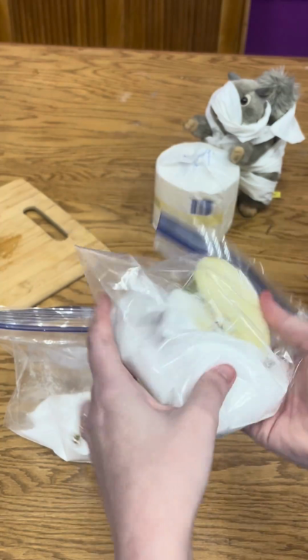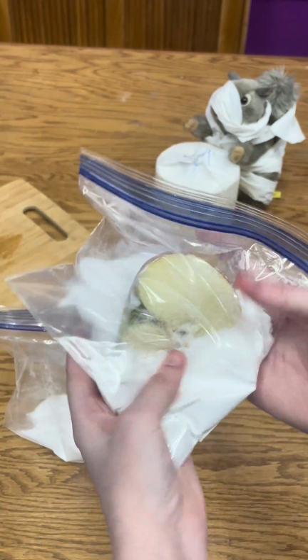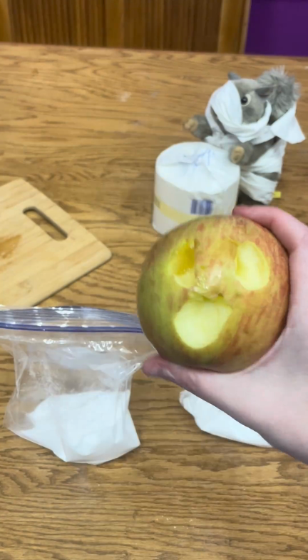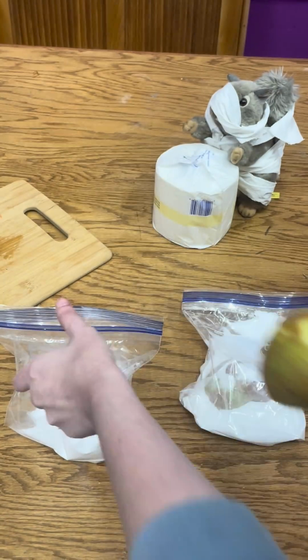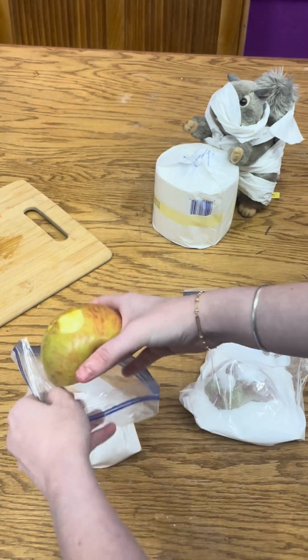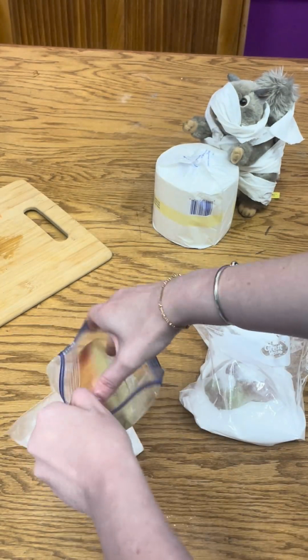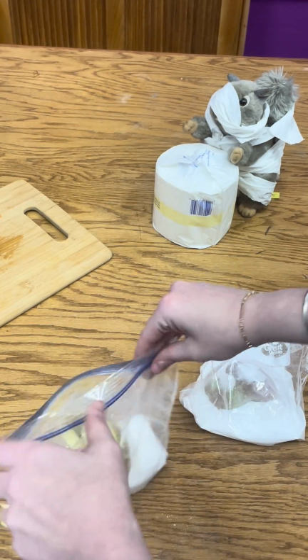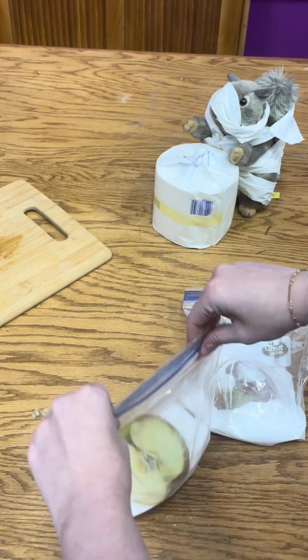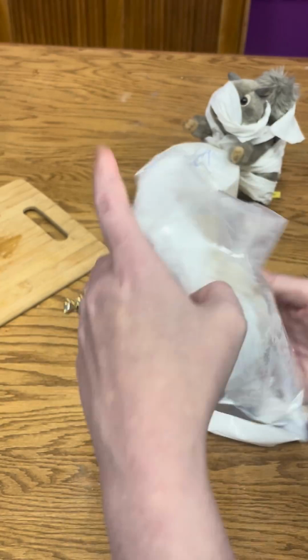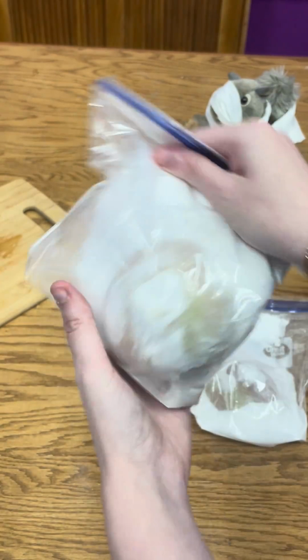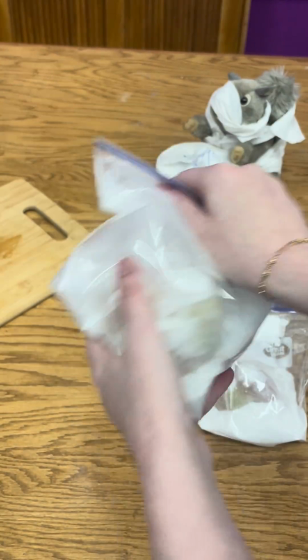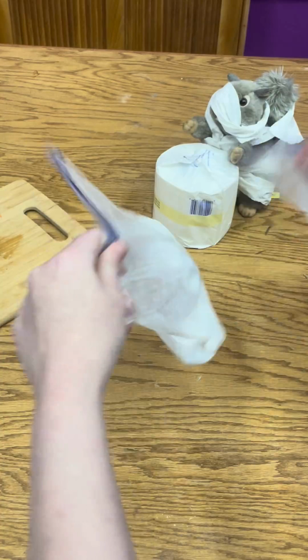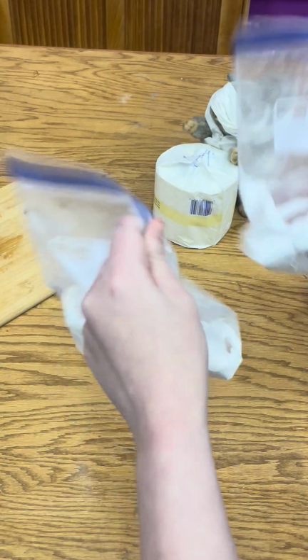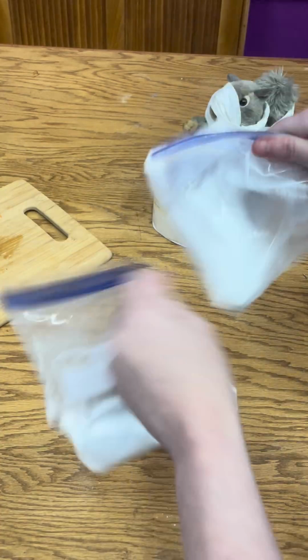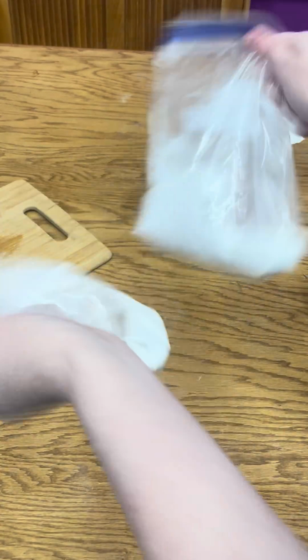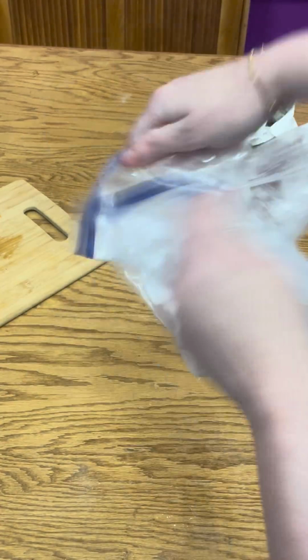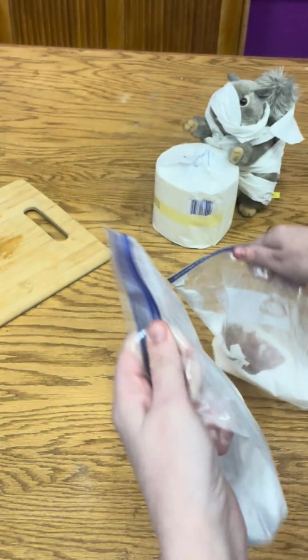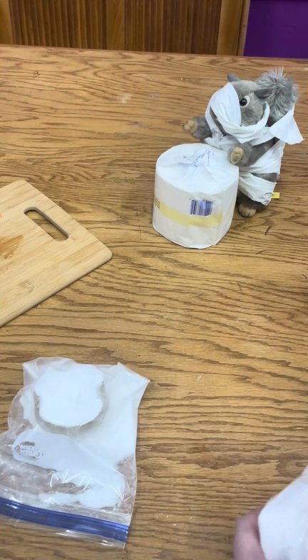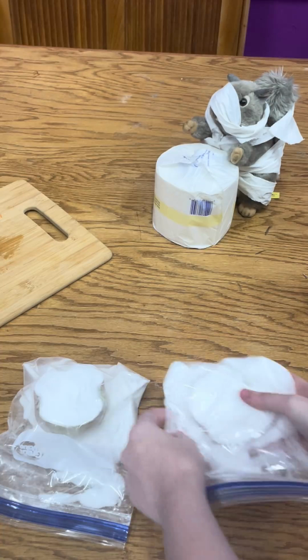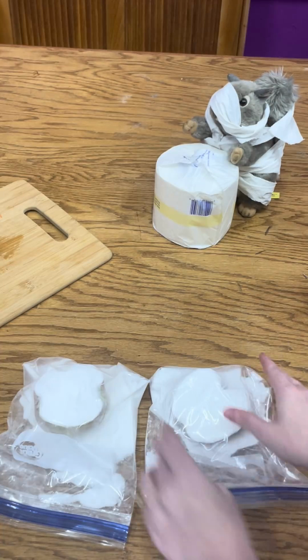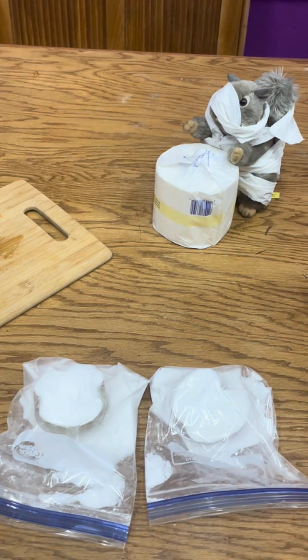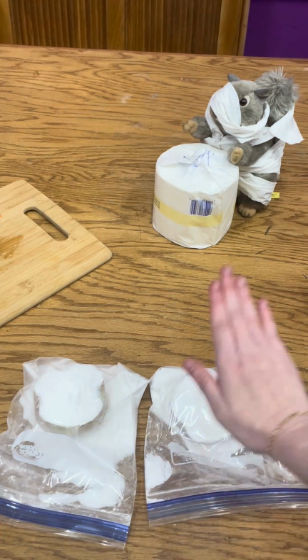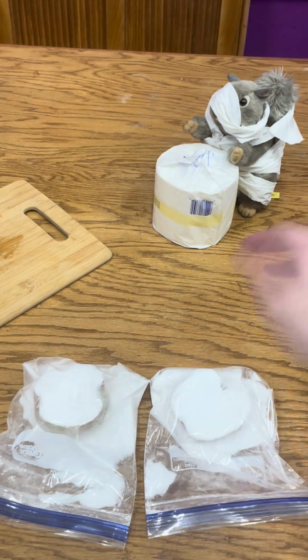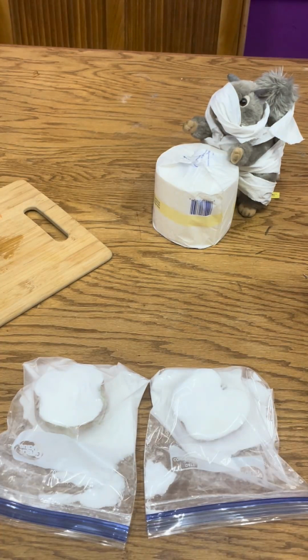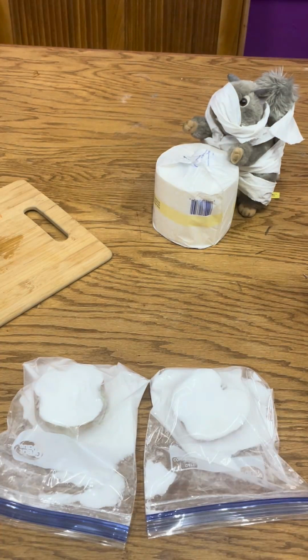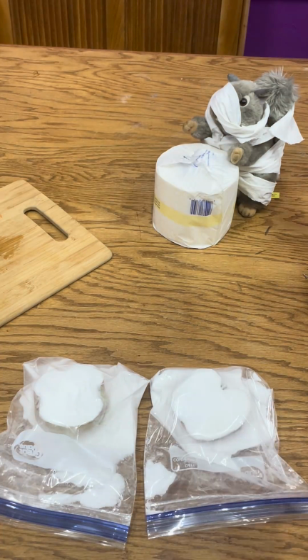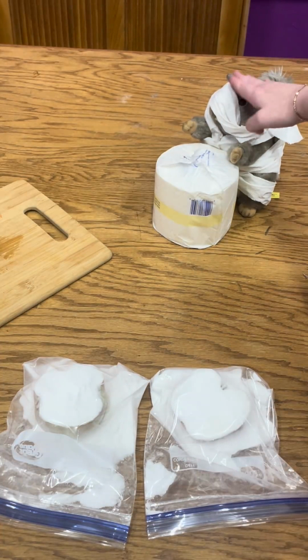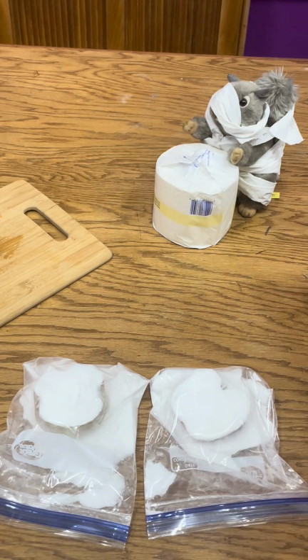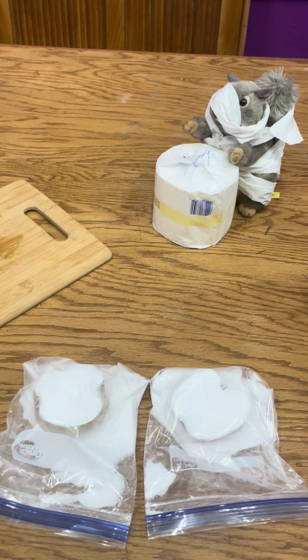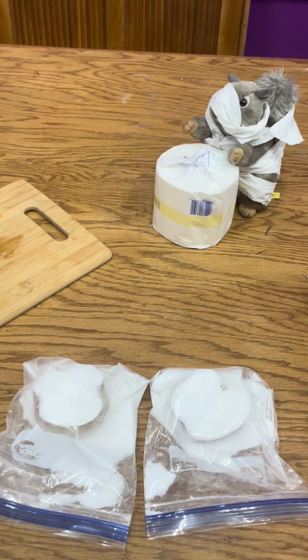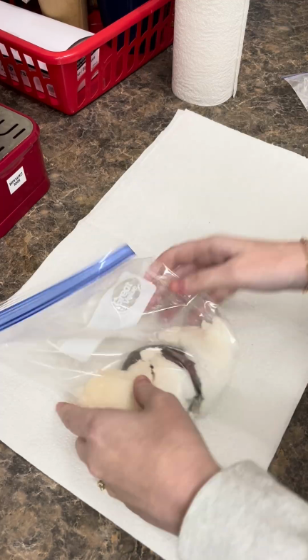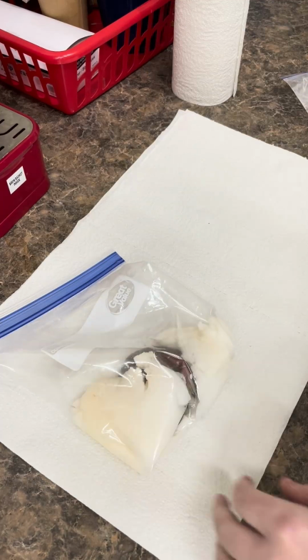But just like real mummies, it also preserves the soft tissue, so the apples aren't rock hard — they're kind of mushy still. Set that aside for an entire week.